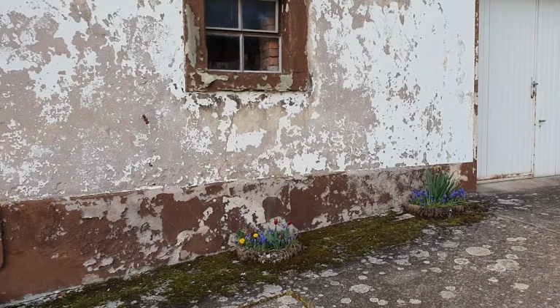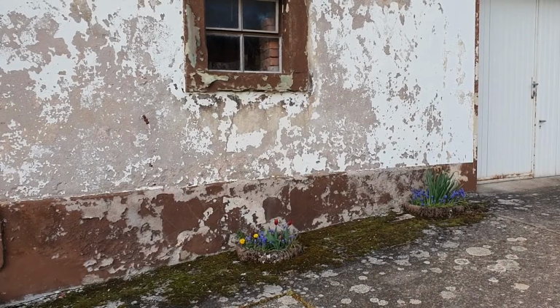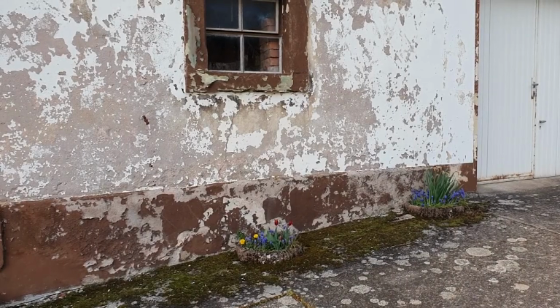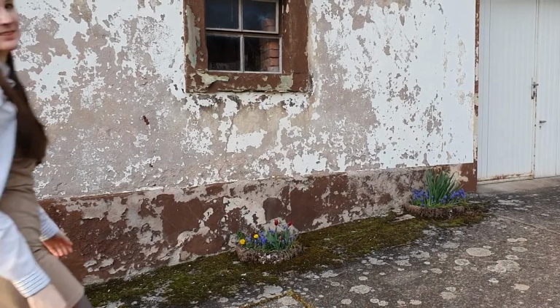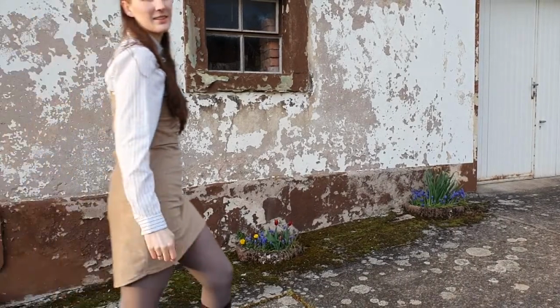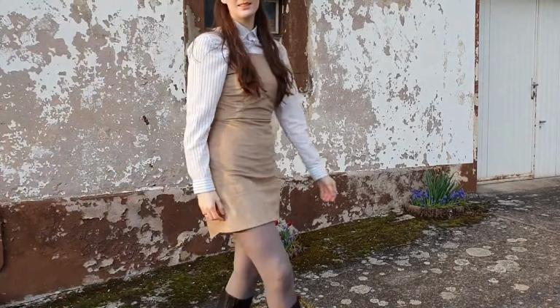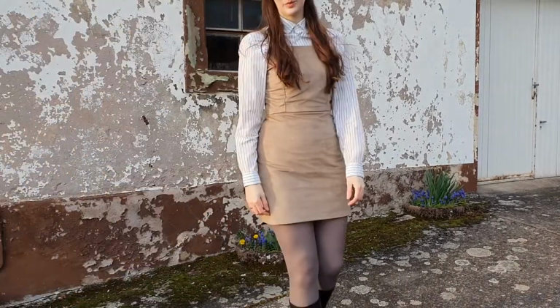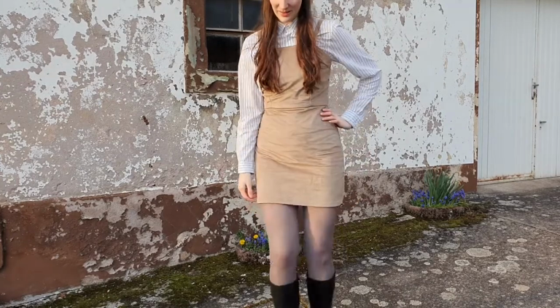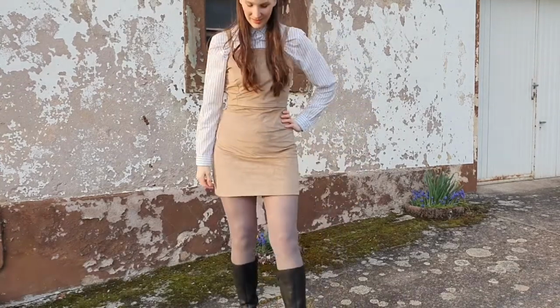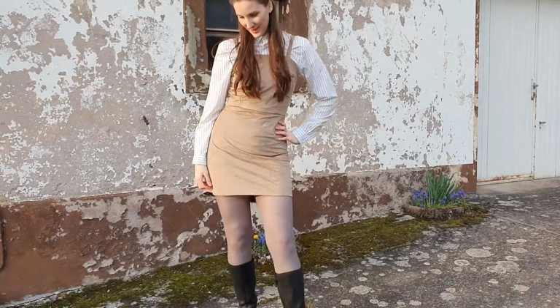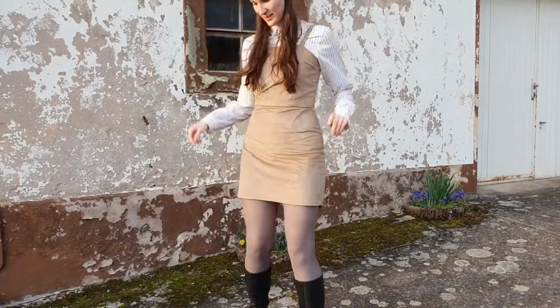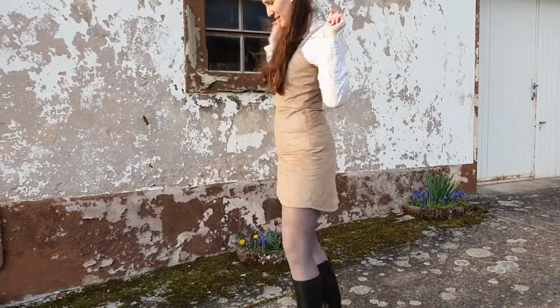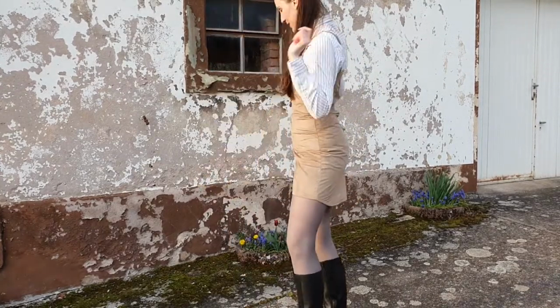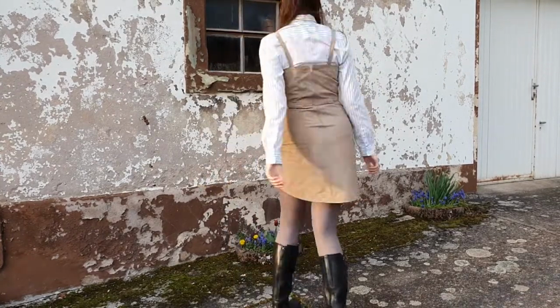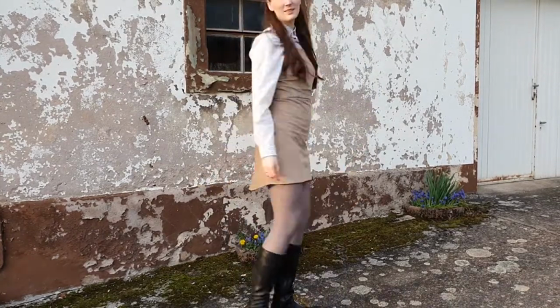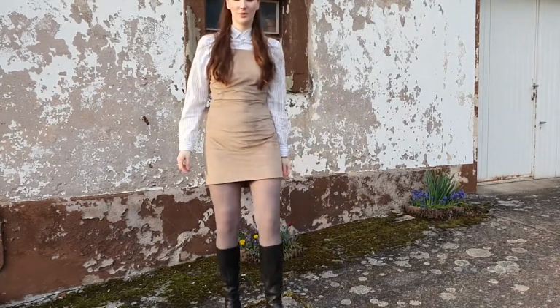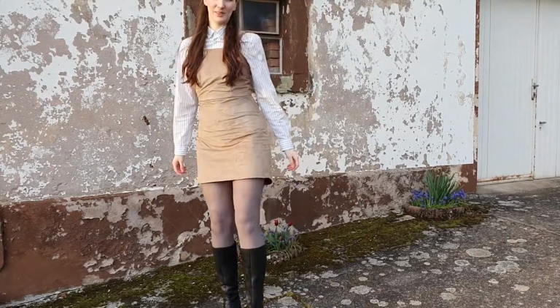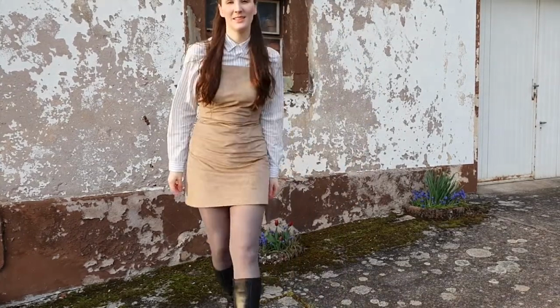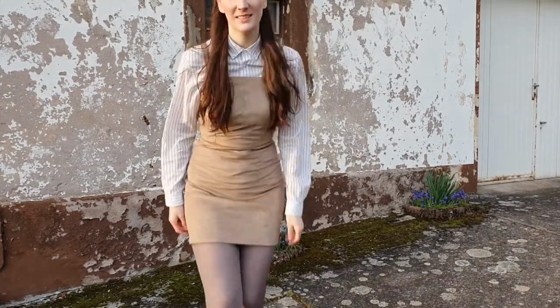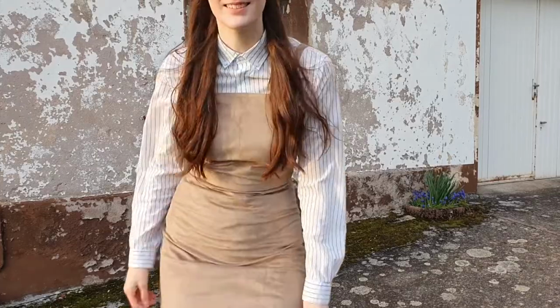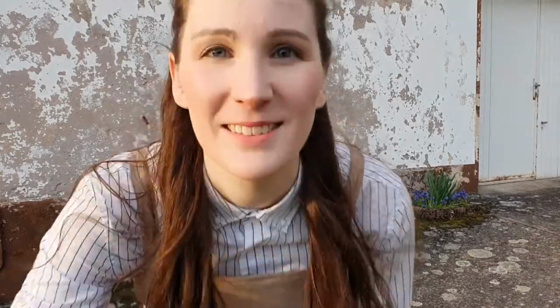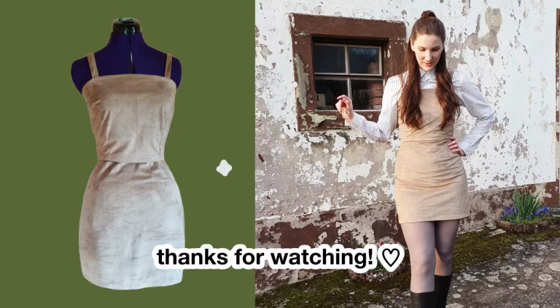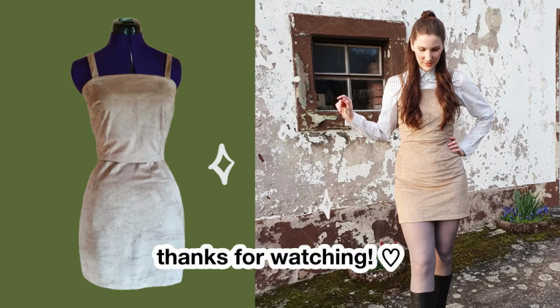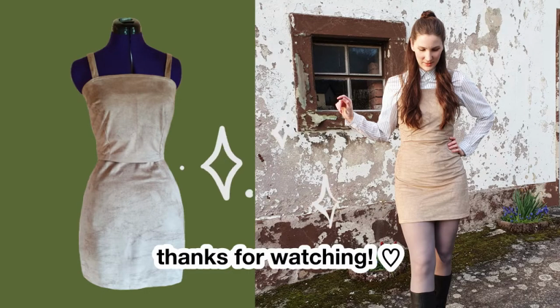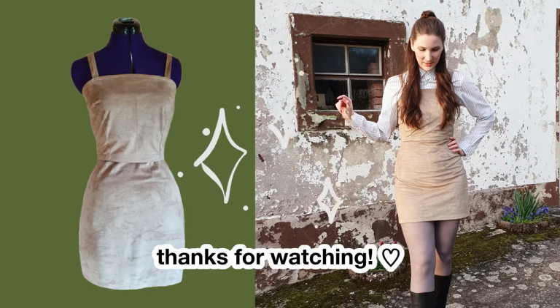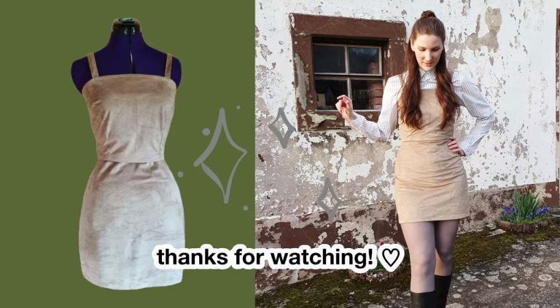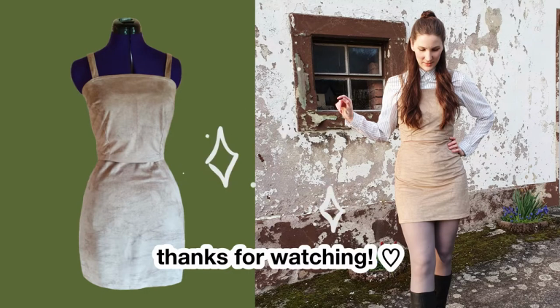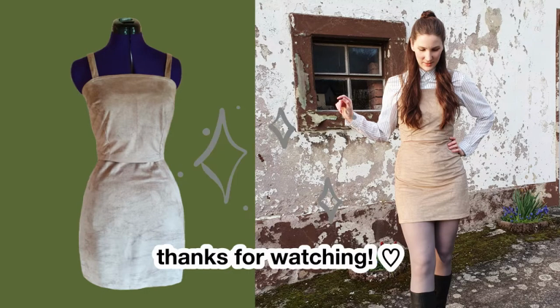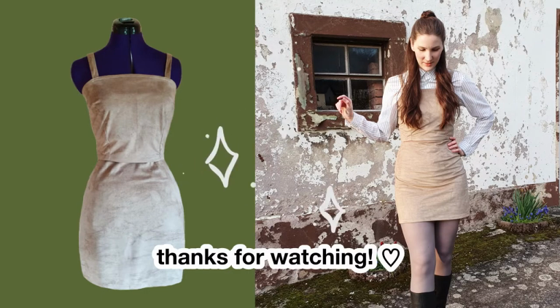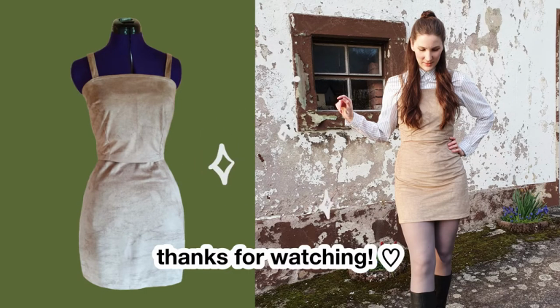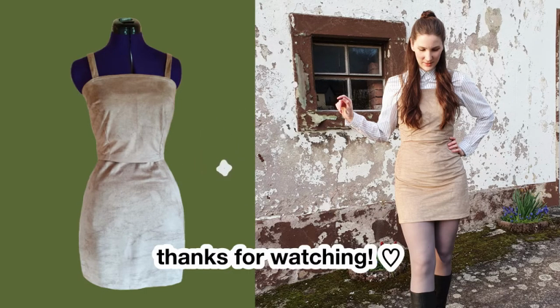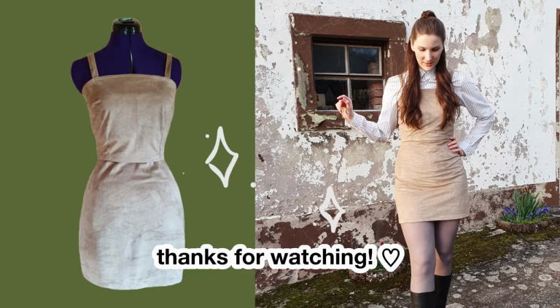Ta-da! Here comes the finished pinafore dress. It's perfect for layering and so comfy. You can wear it with a turtleneck underneath, or a blouse, or even with a t-shirt for warmer days. Thanks so much for watching and stay tuned for my next project.